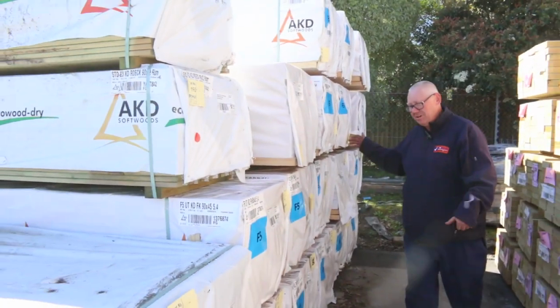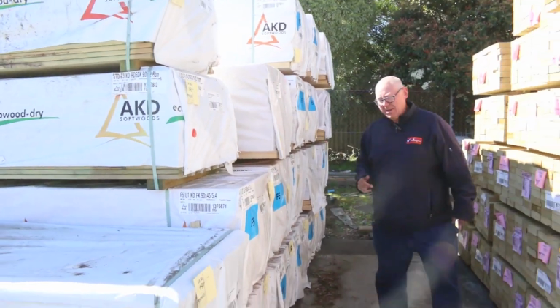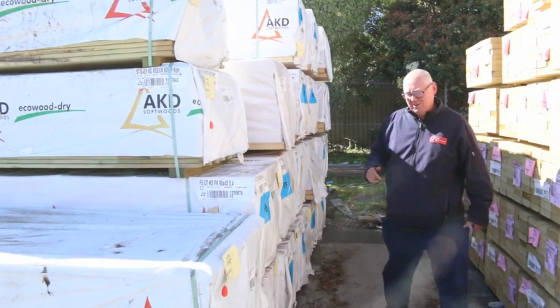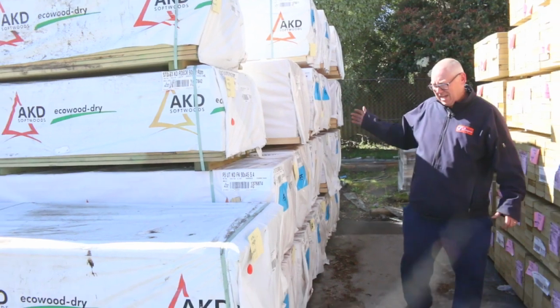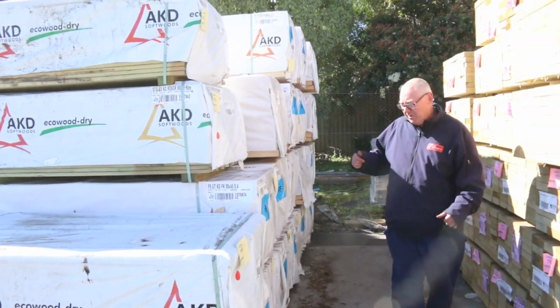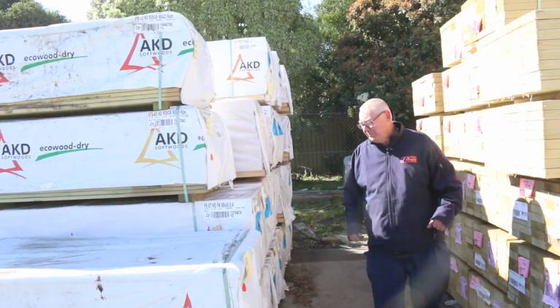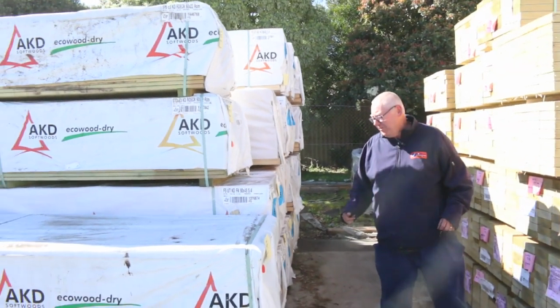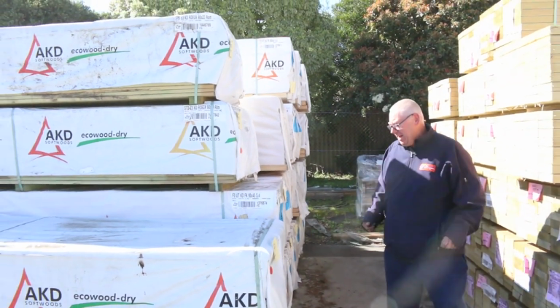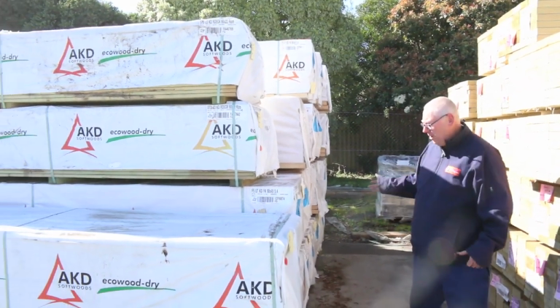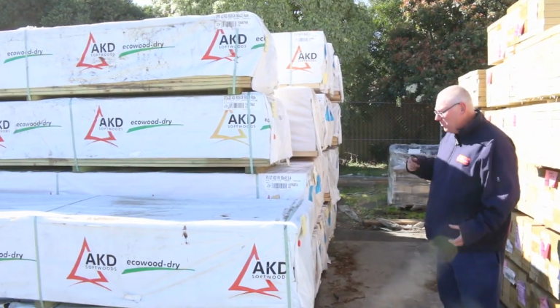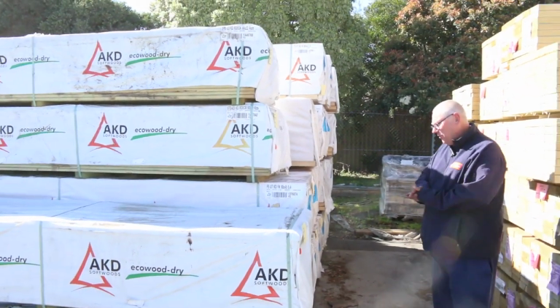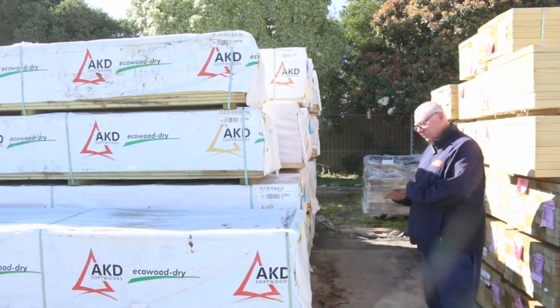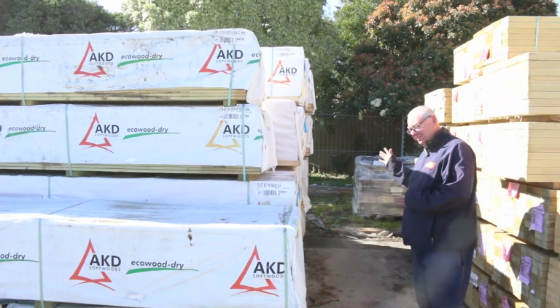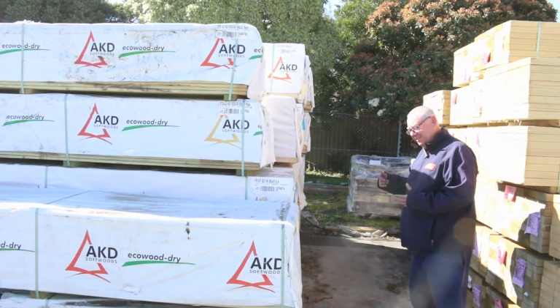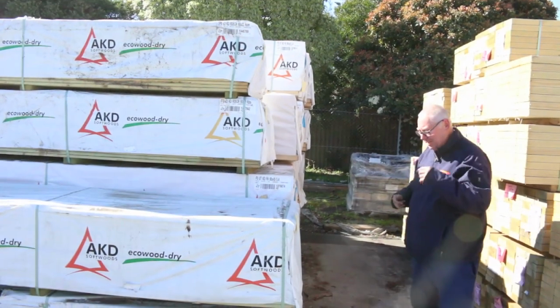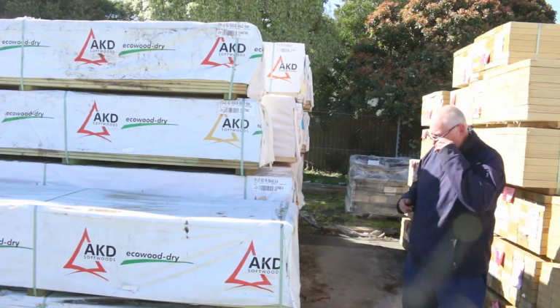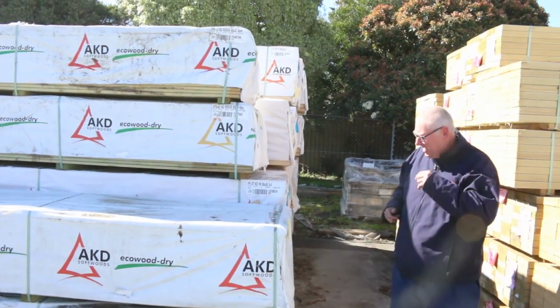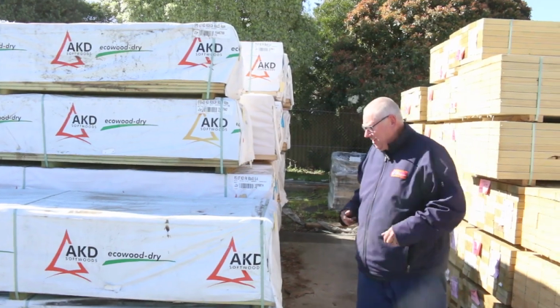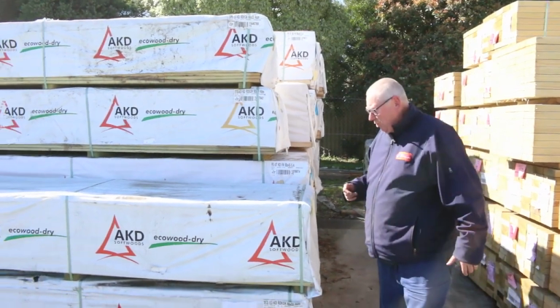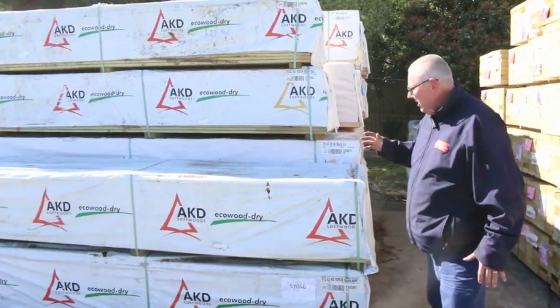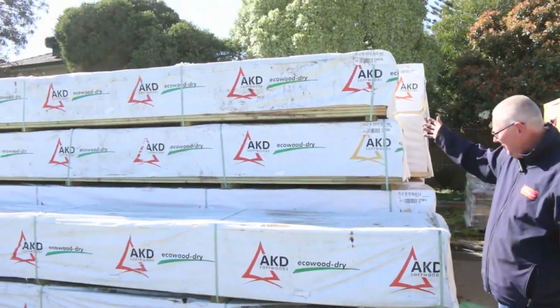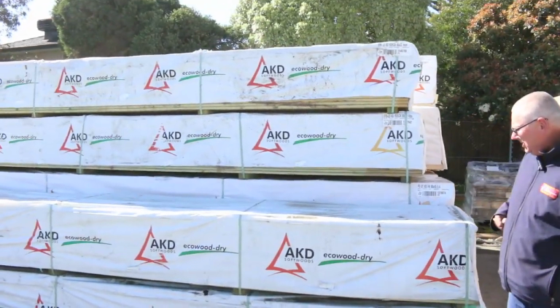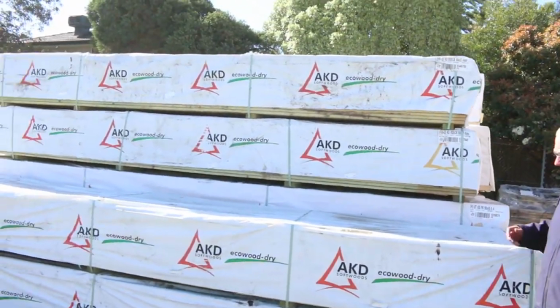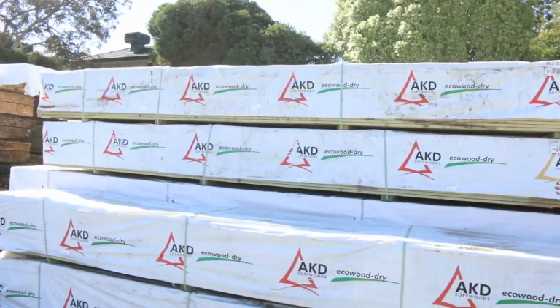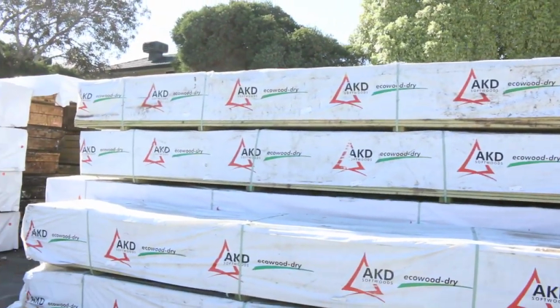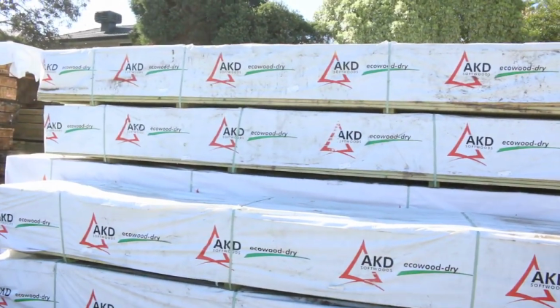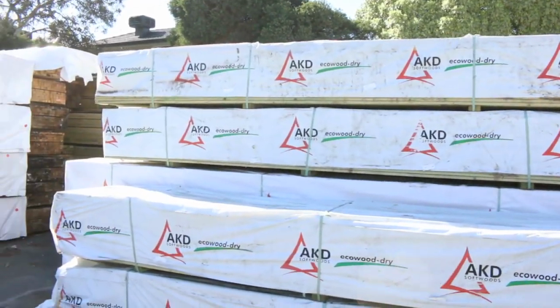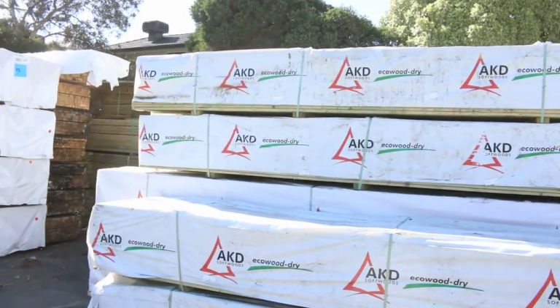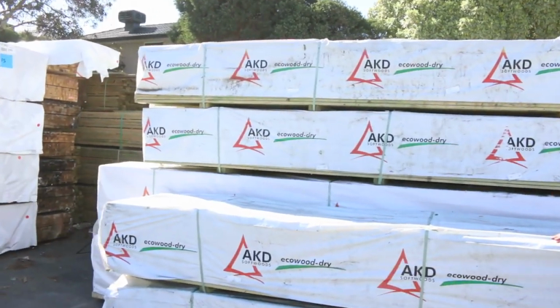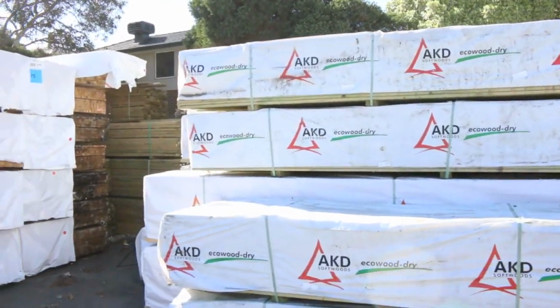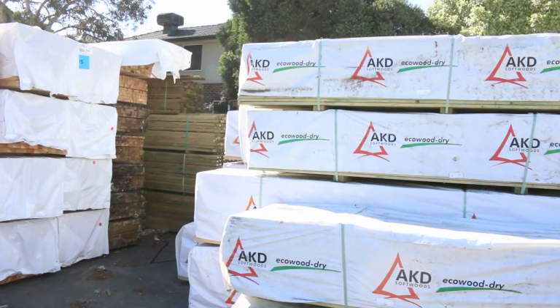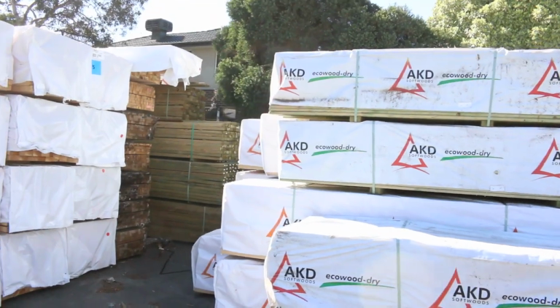Starting right down the back here: 90 by 45 F5 pine - we've got 5.4 and 6 metre lengths. We've got a few packs of treated pine decking here. This is the standard grade treated pine decking.